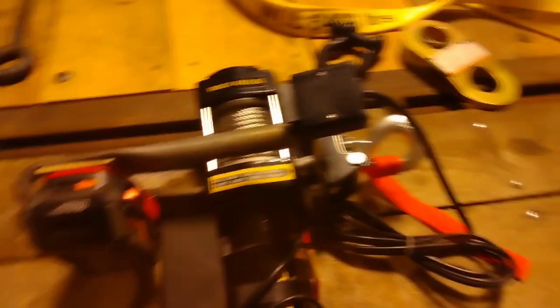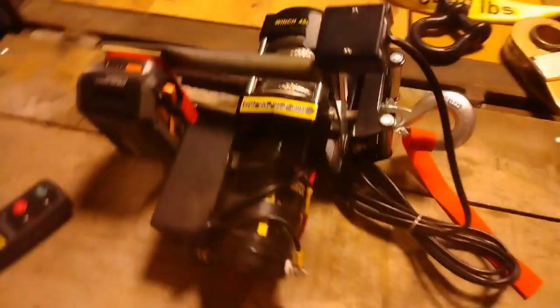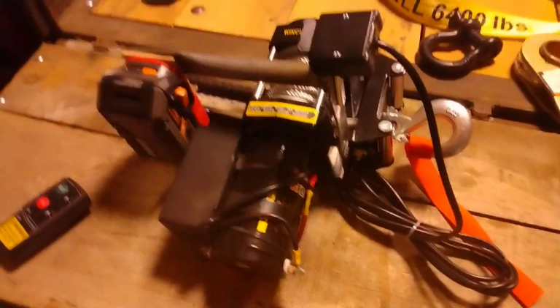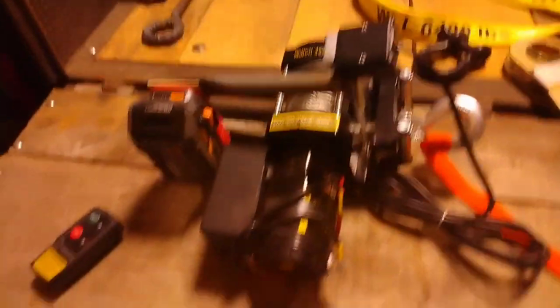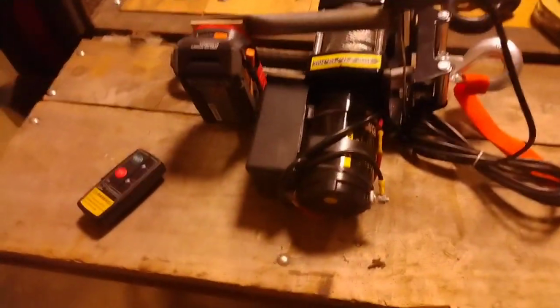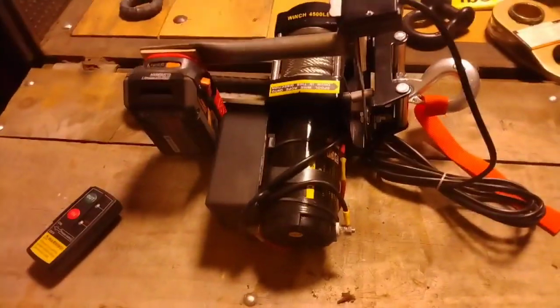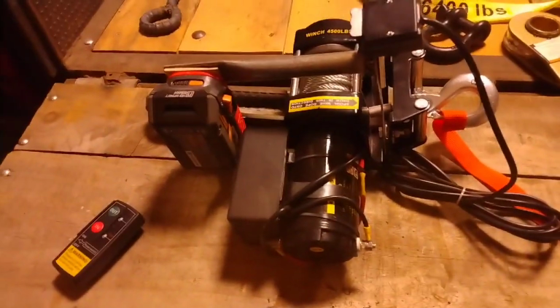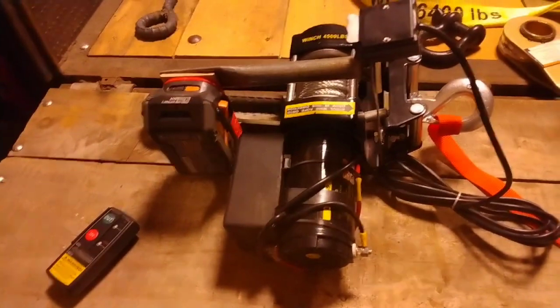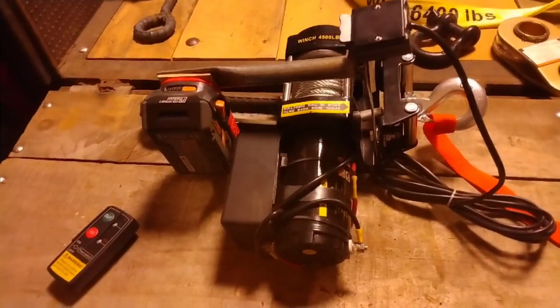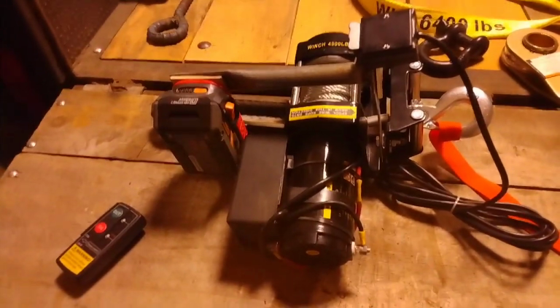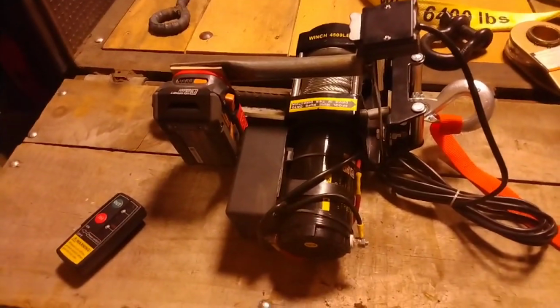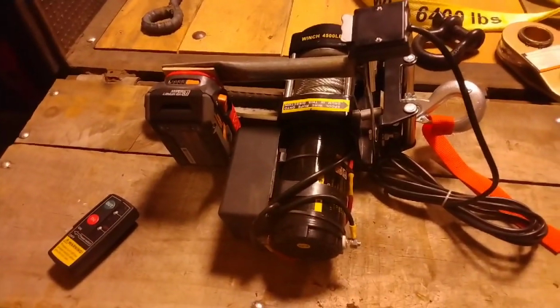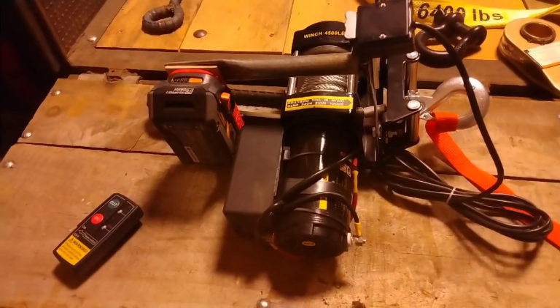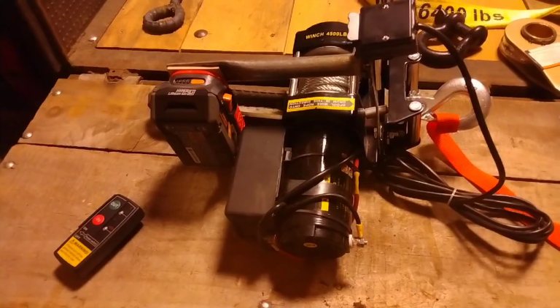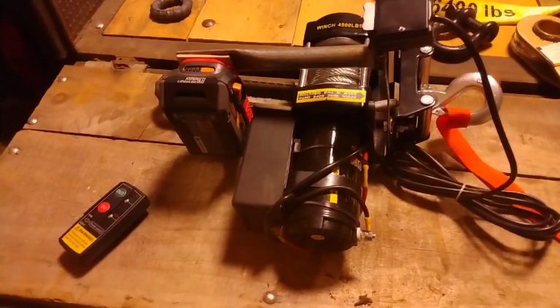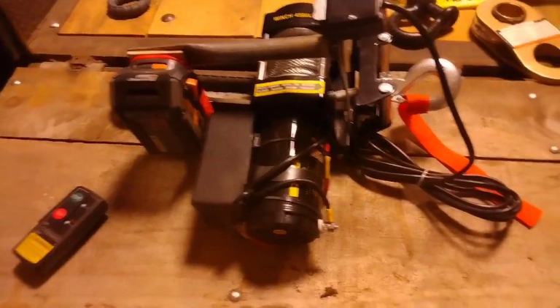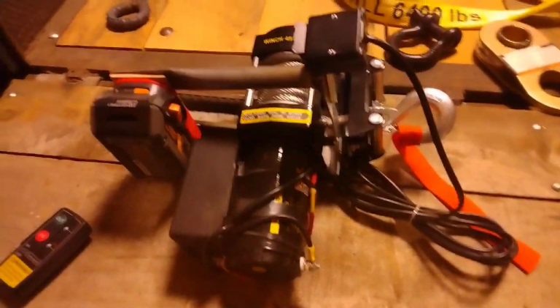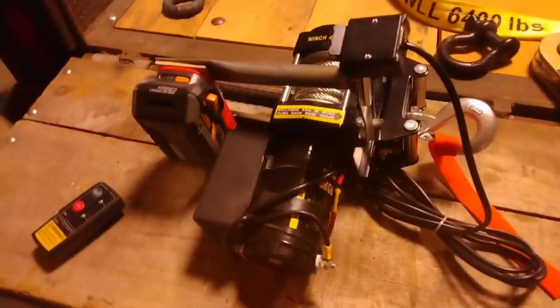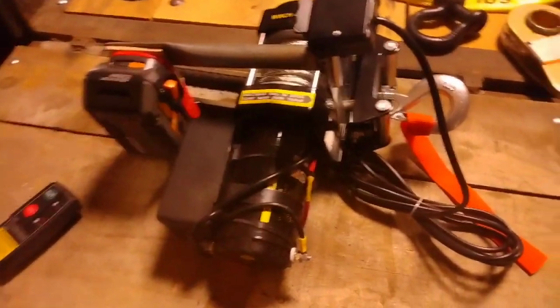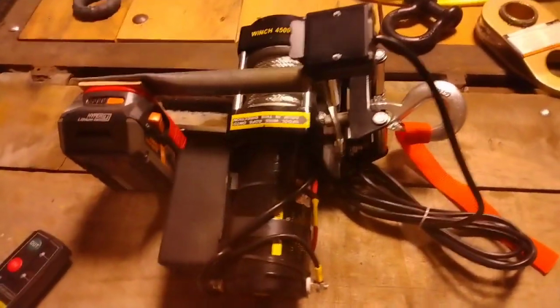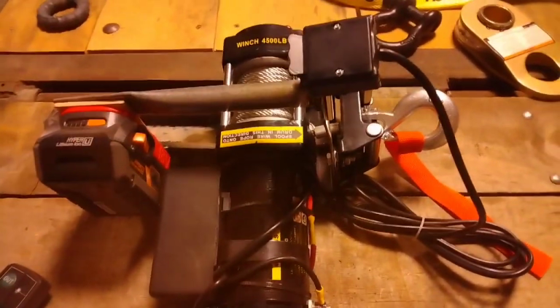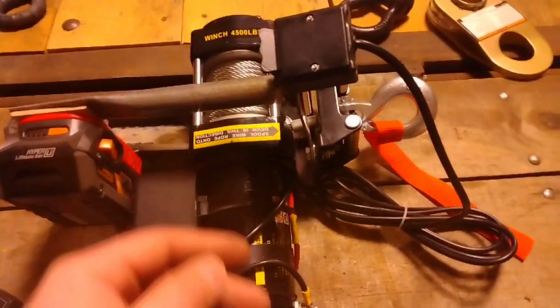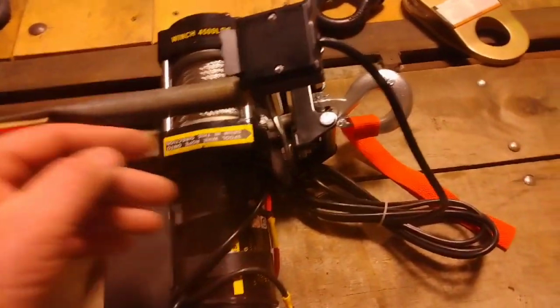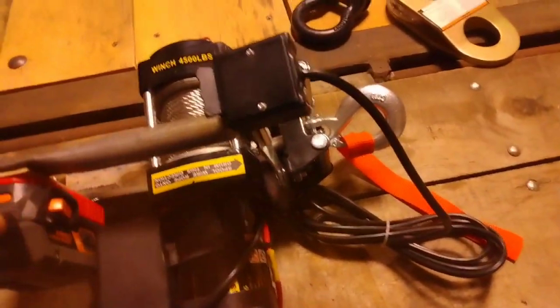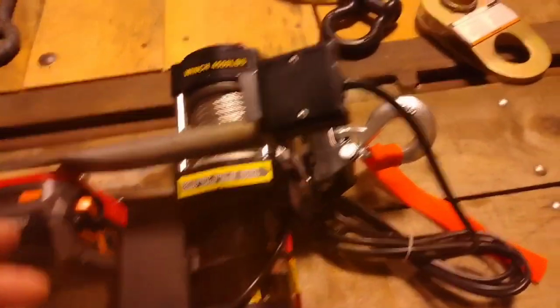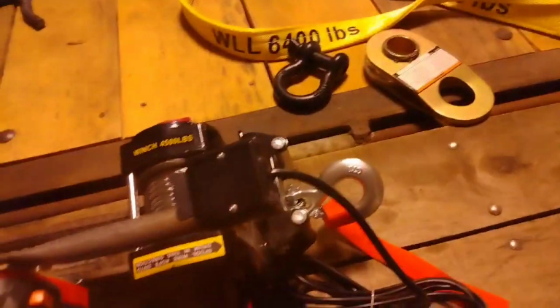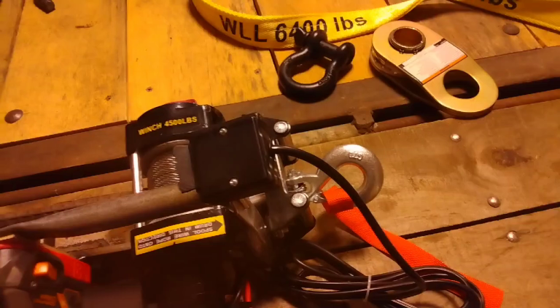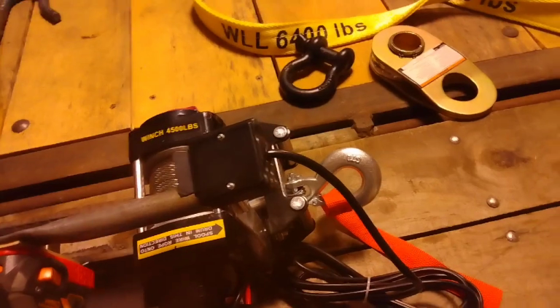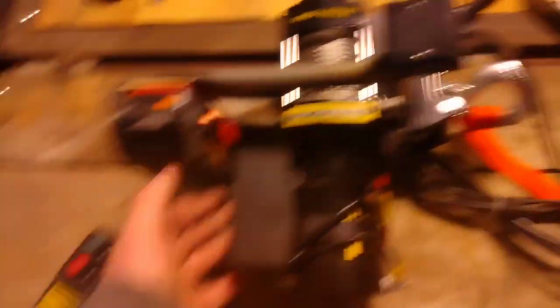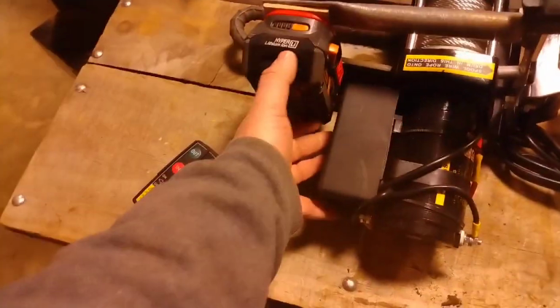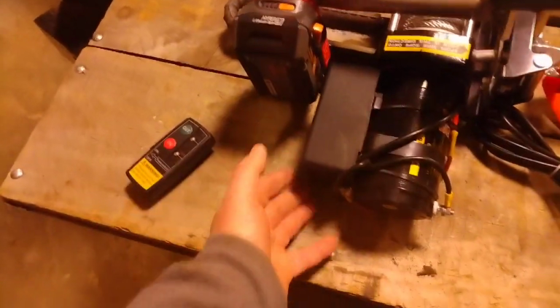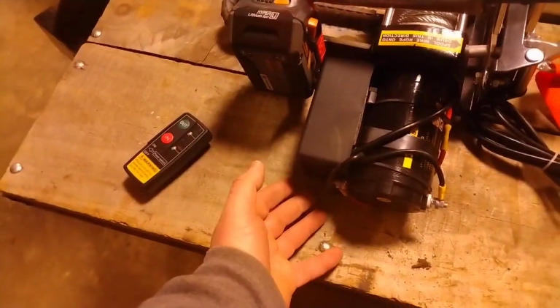One thing that would have been nice is if I could figure out a way to make it hang upright, but it's not a real big deal. When it hangs, it hangs with this side down.